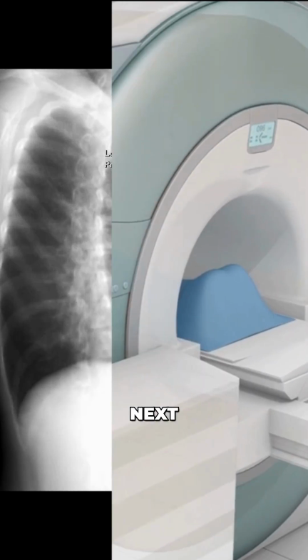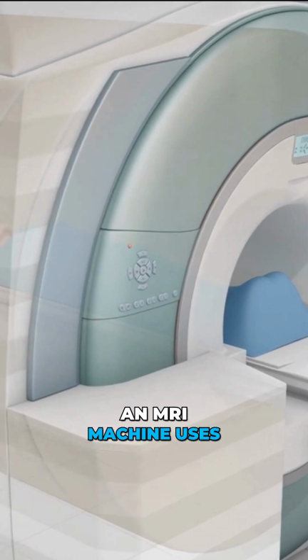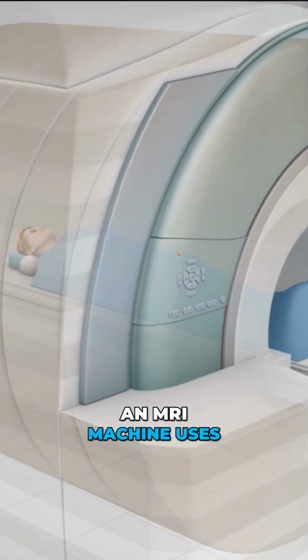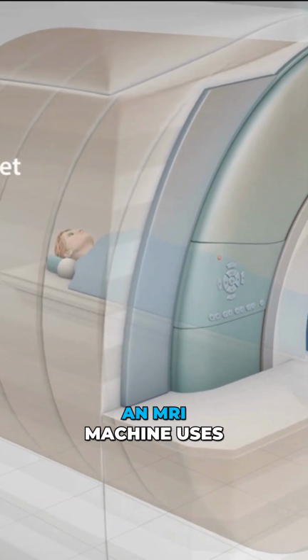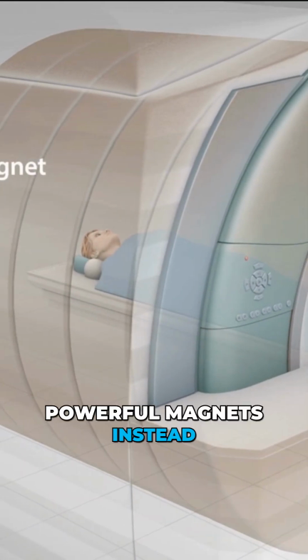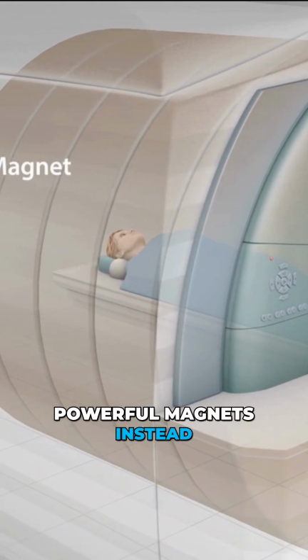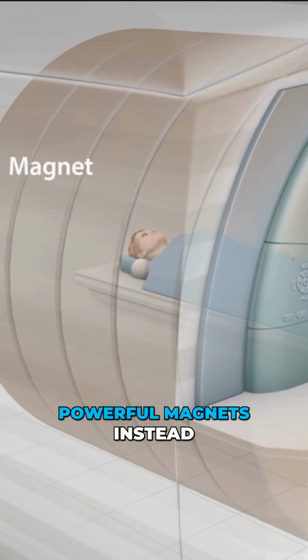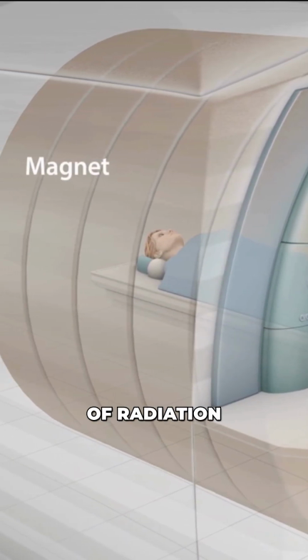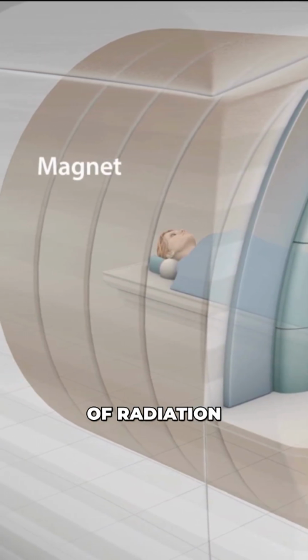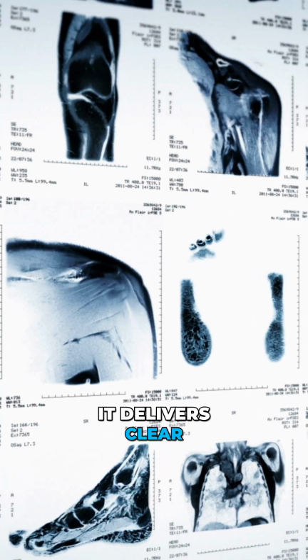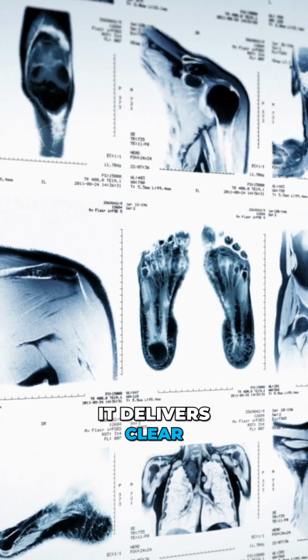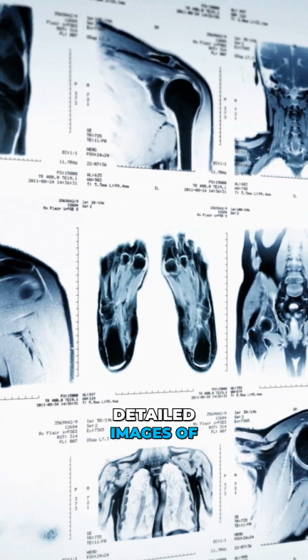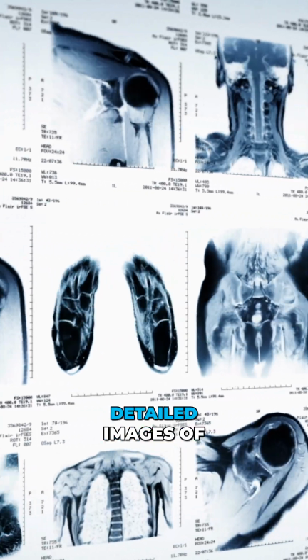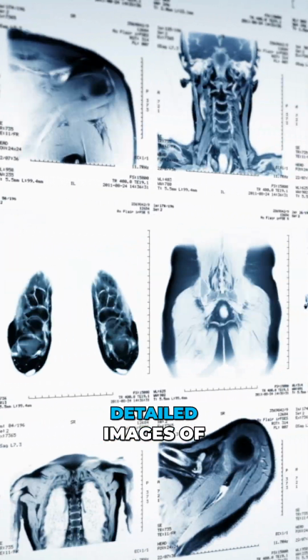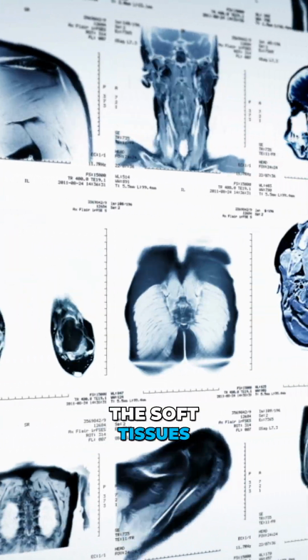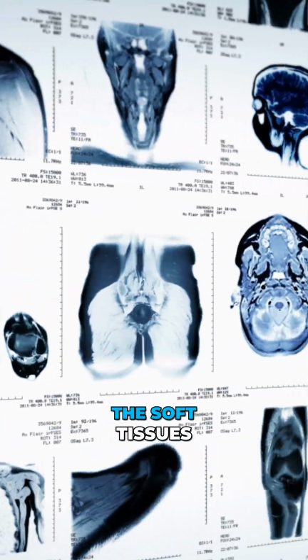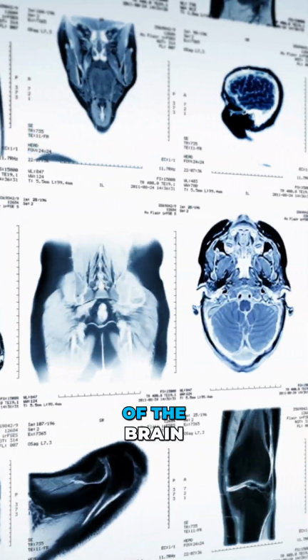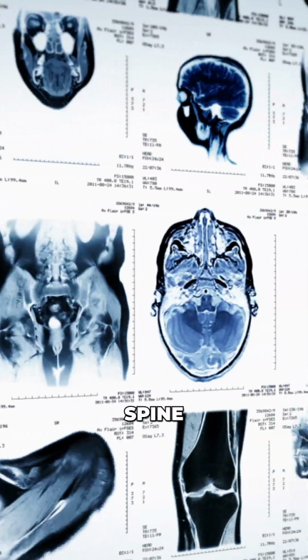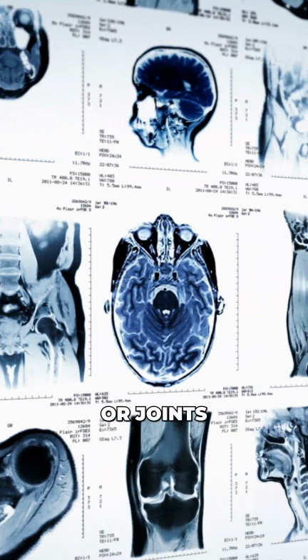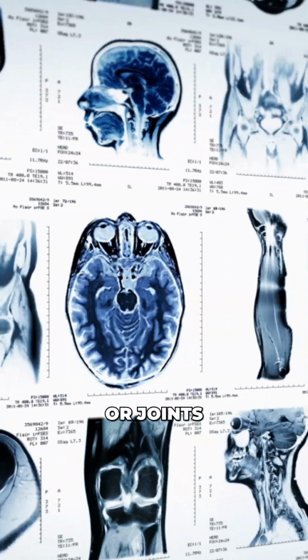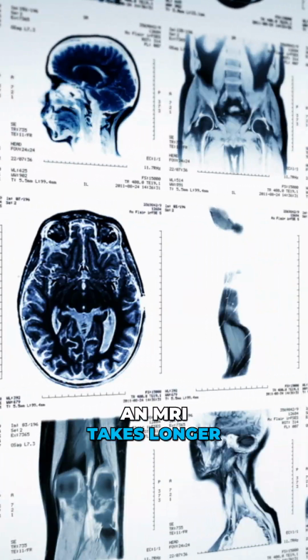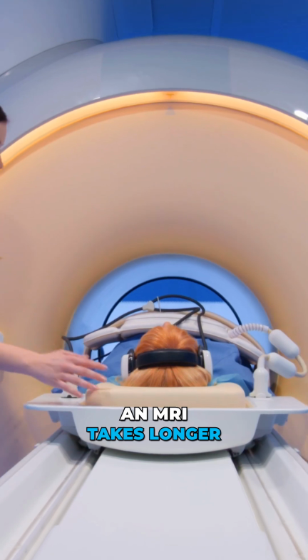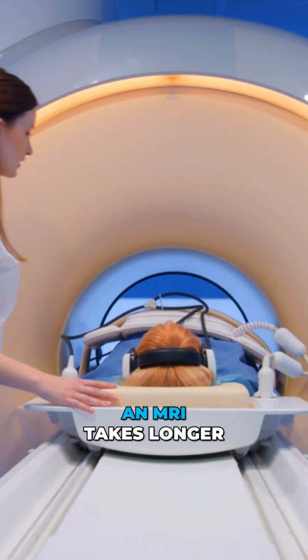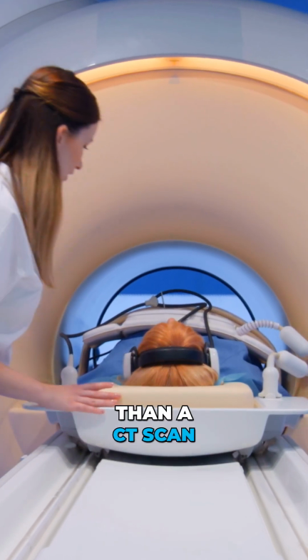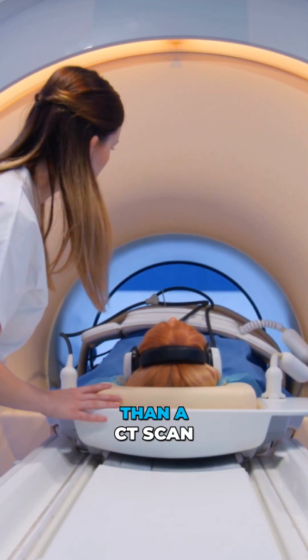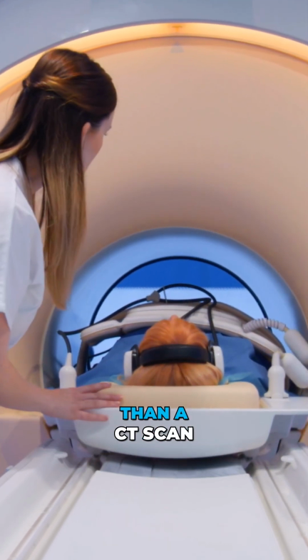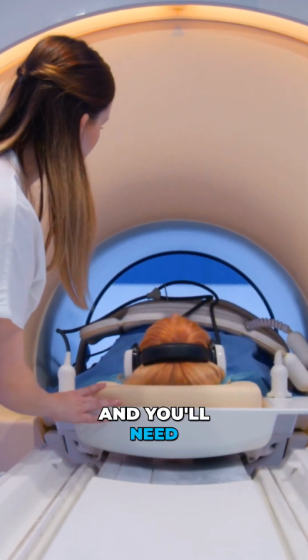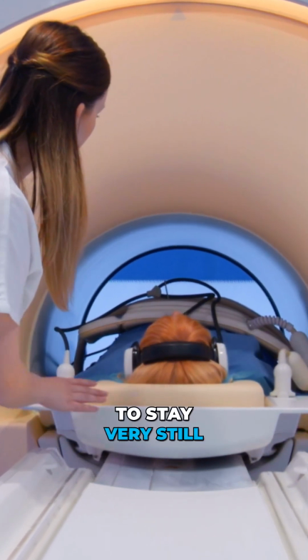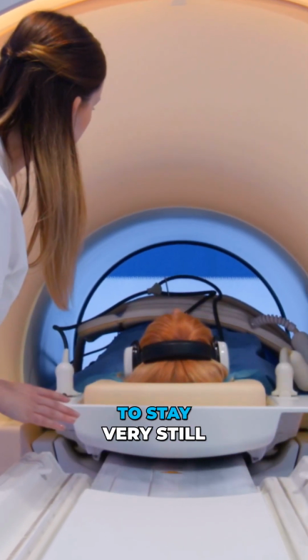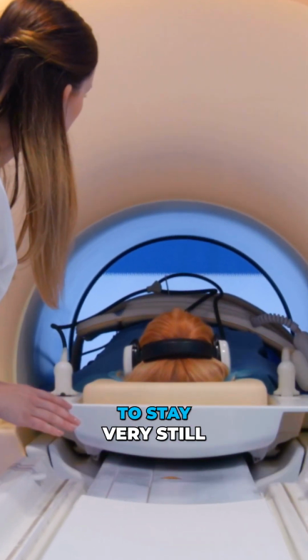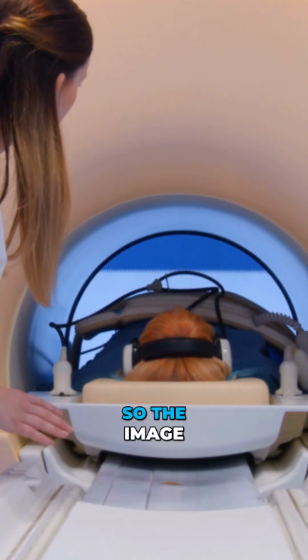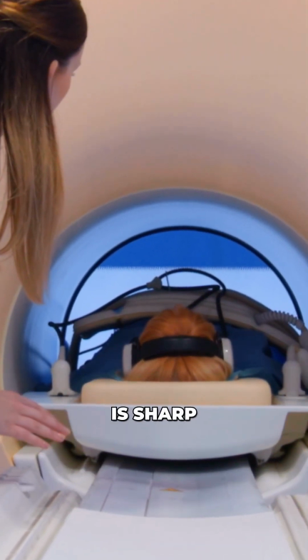Next, an MRI machine uses powerful magnets instead of radiation. It delivers clear, detailed images of the soft tissues of the brain, spine, or joints. An MRI takes longer than a CT scan, and you'll need to stay very still so the image is sharp.